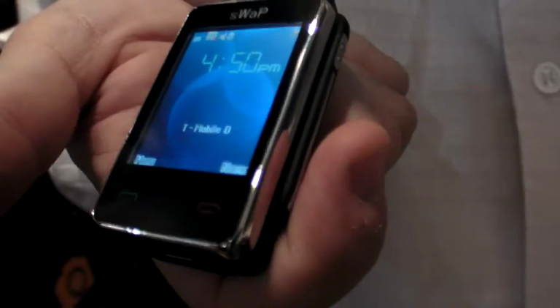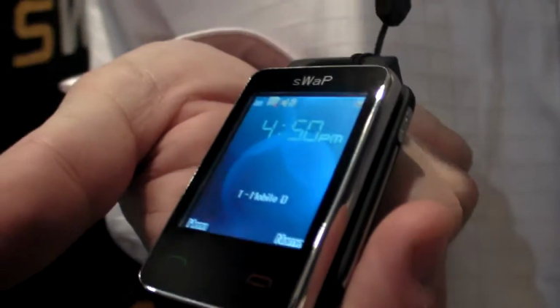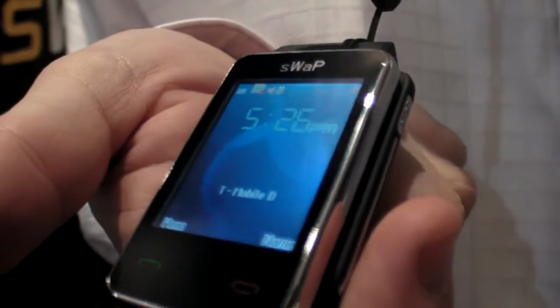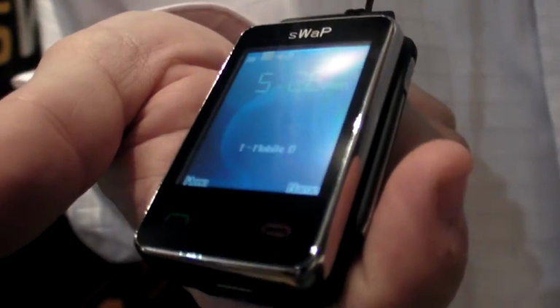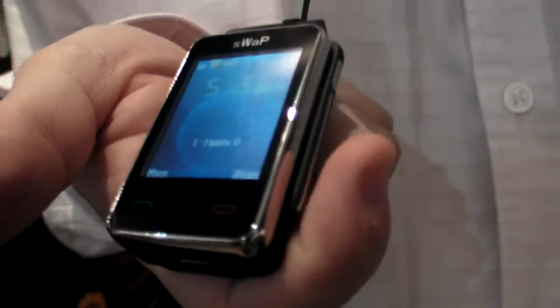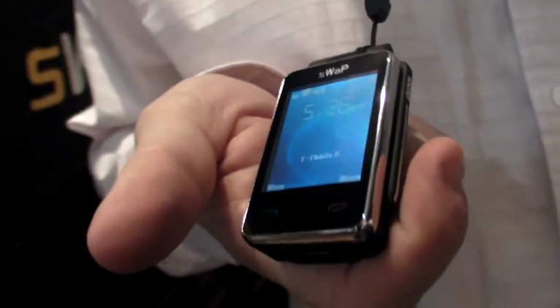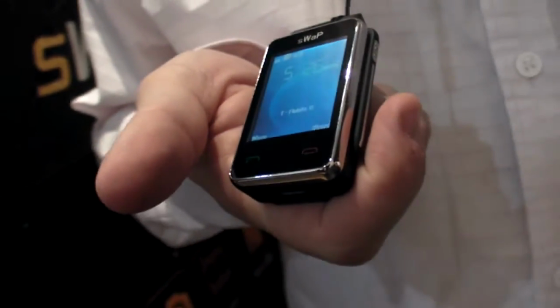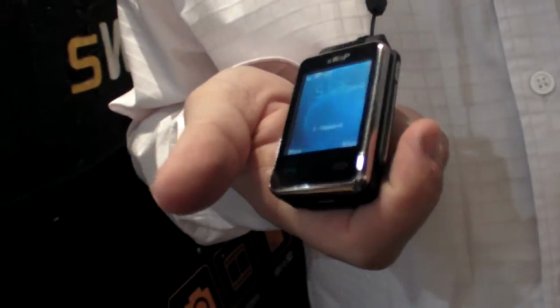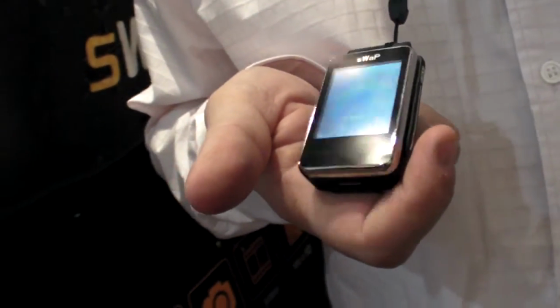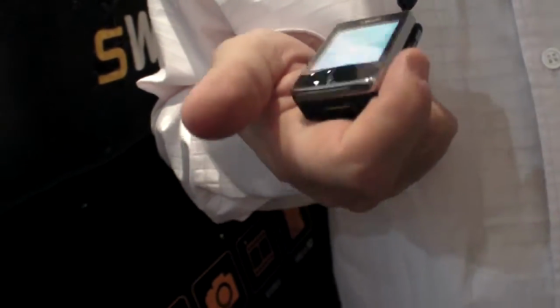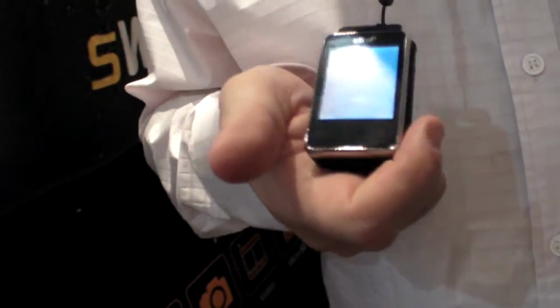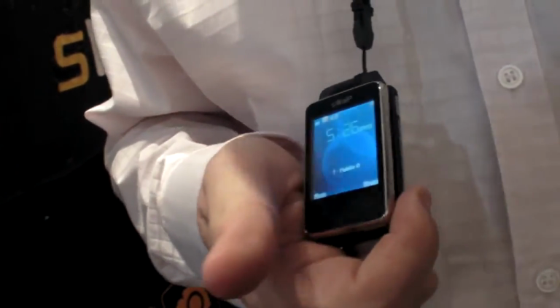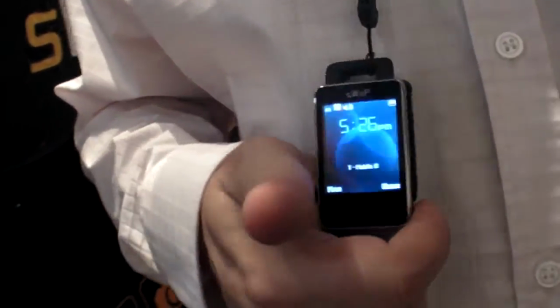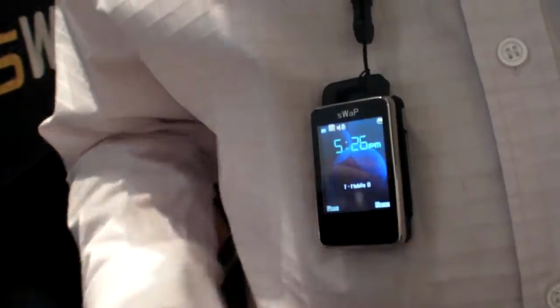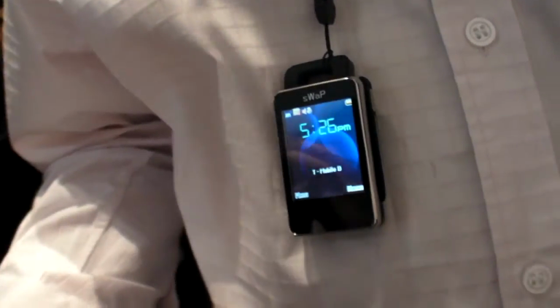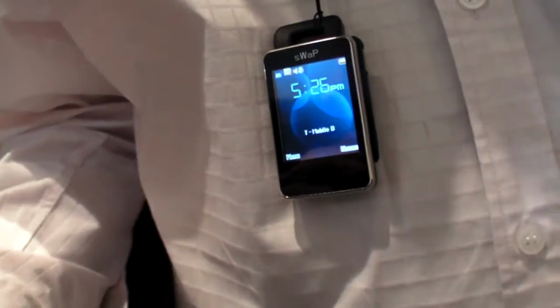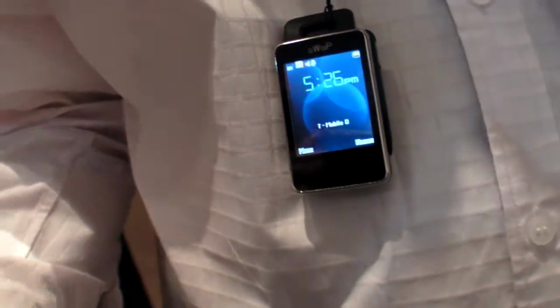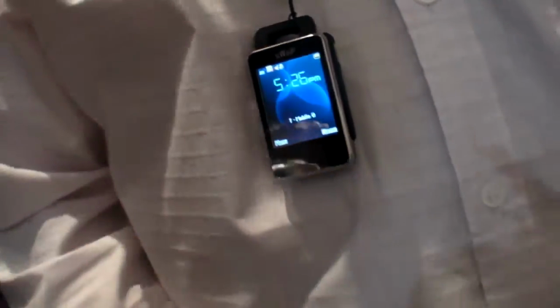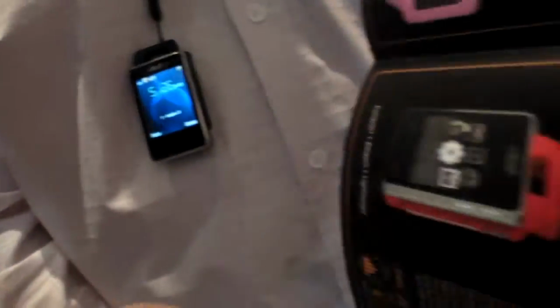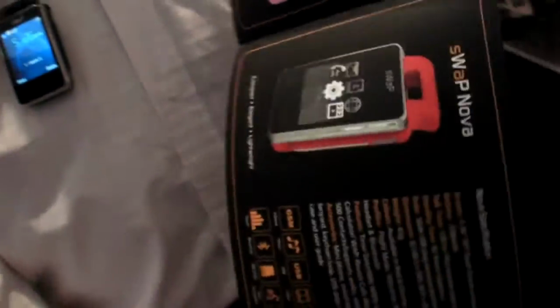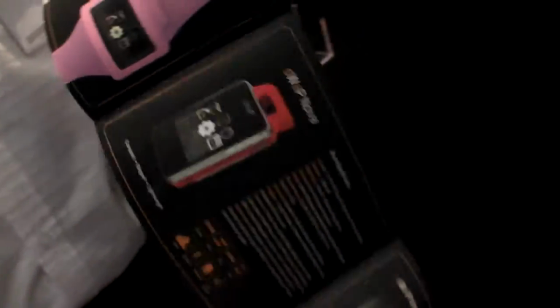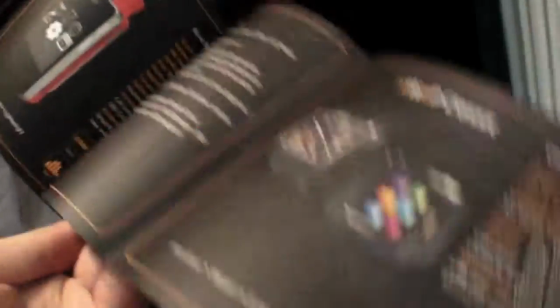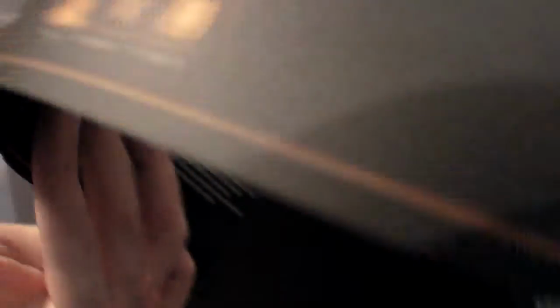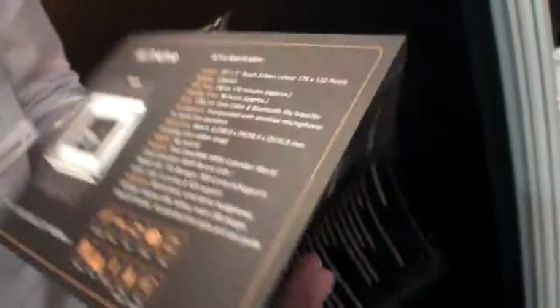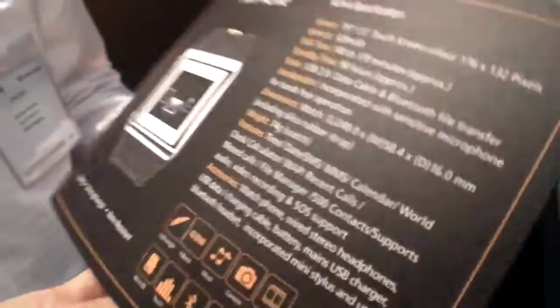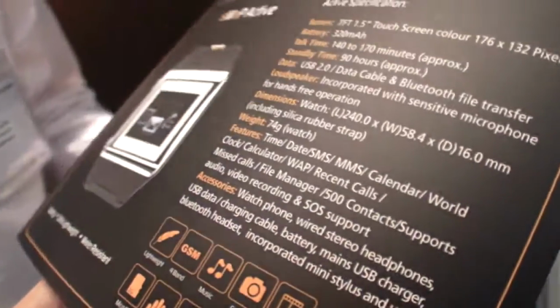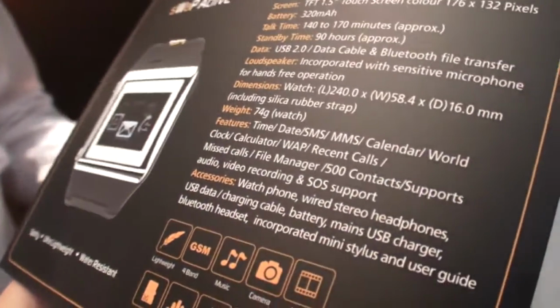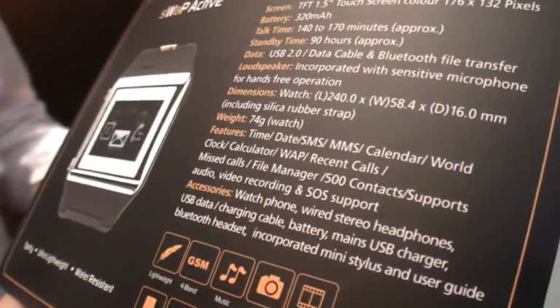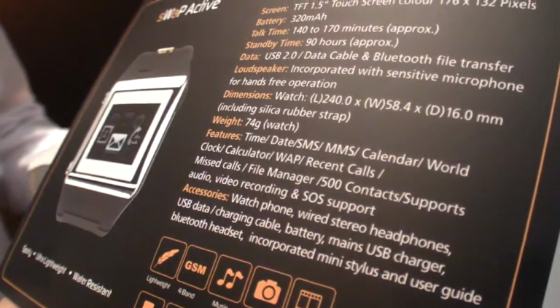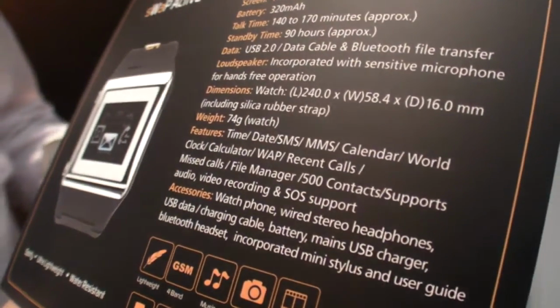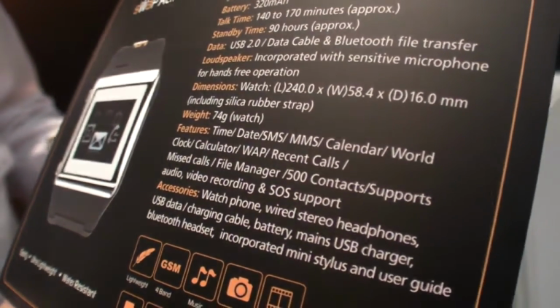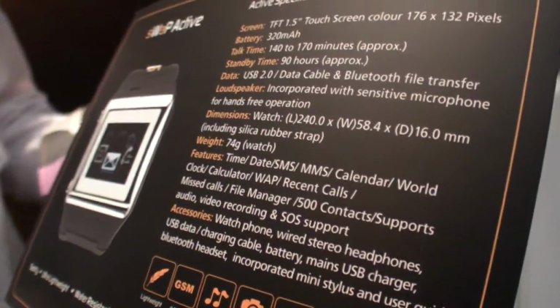Potentially the world's smallest handheld mini. There's a sample of it here — there's a phone in there. Is it 3G or GPRS? It's quad band at the moment. Quad band? Yes. So it works everywhere? Yes. So it works even on CDMA? Yes, it works in America.